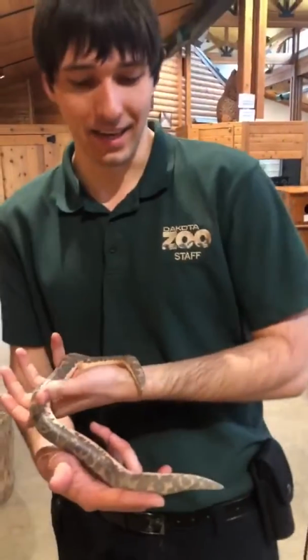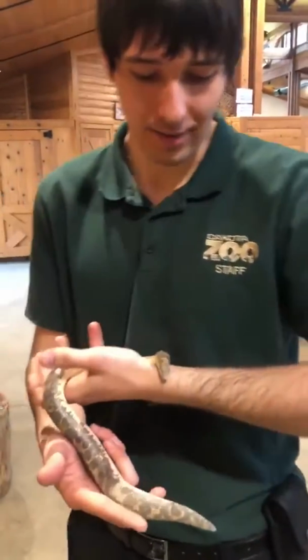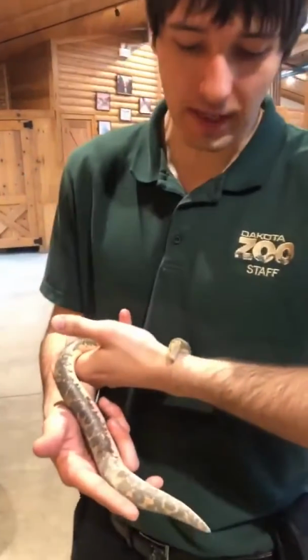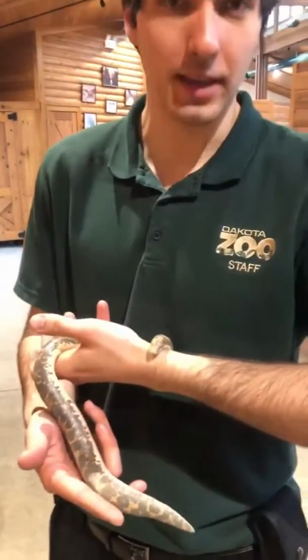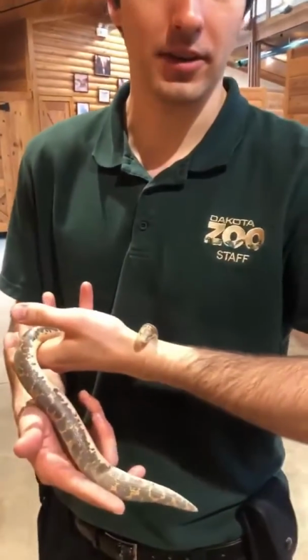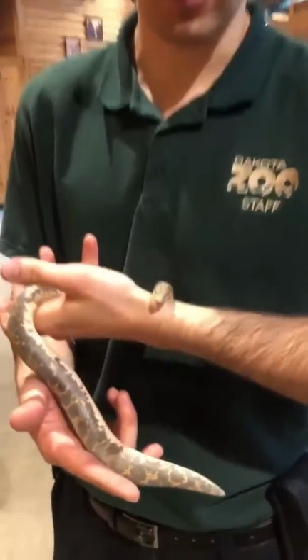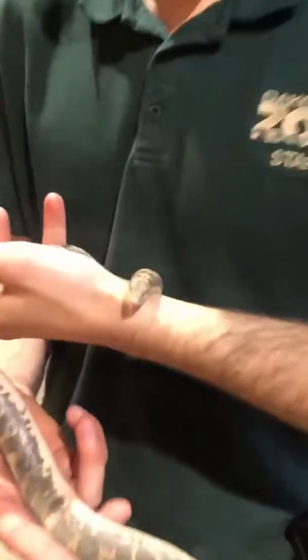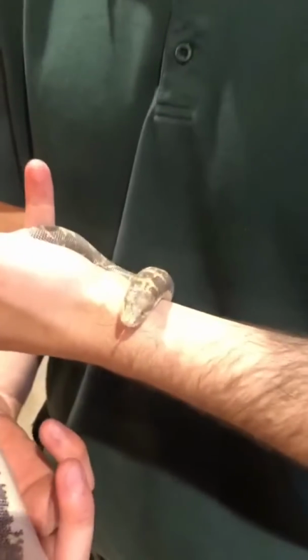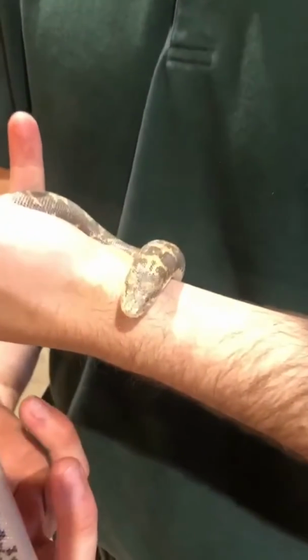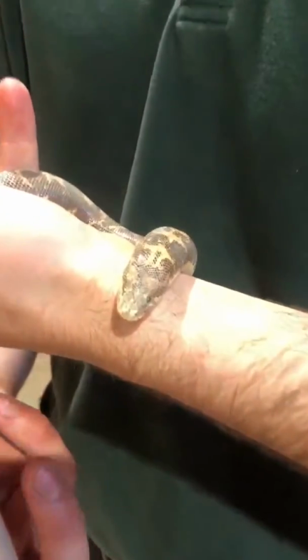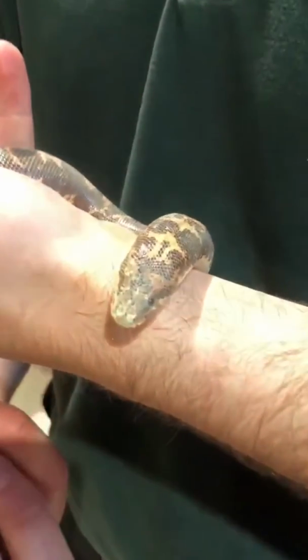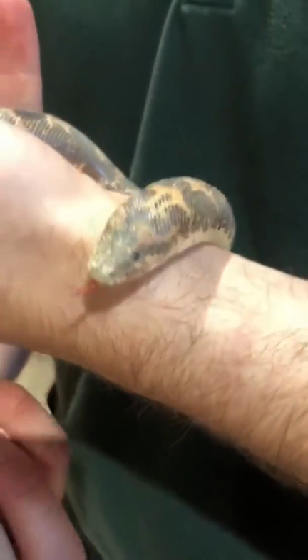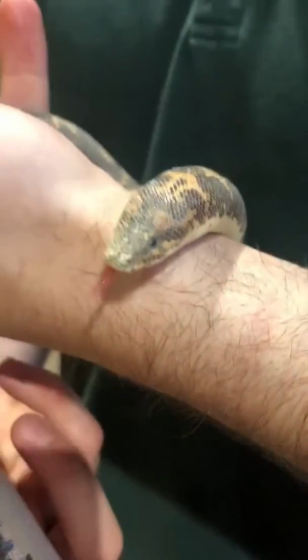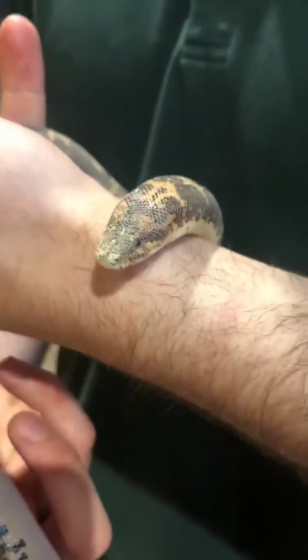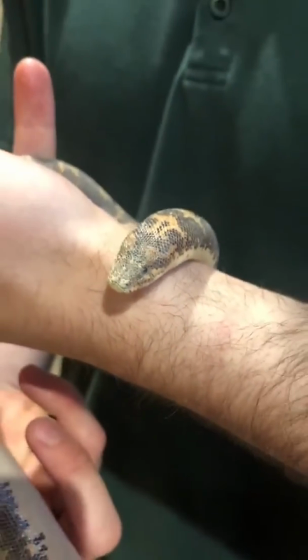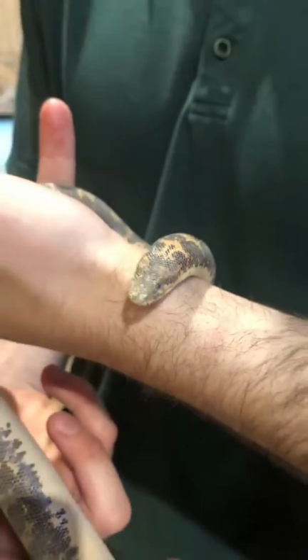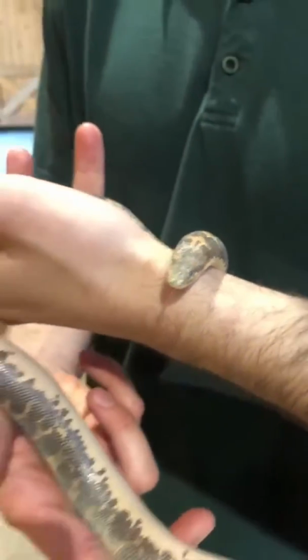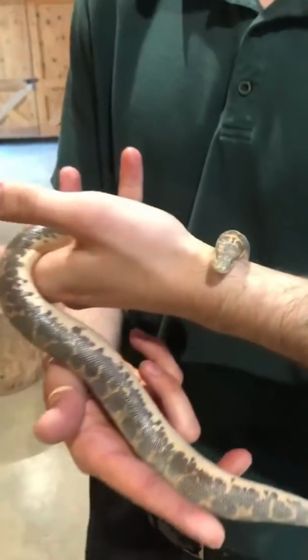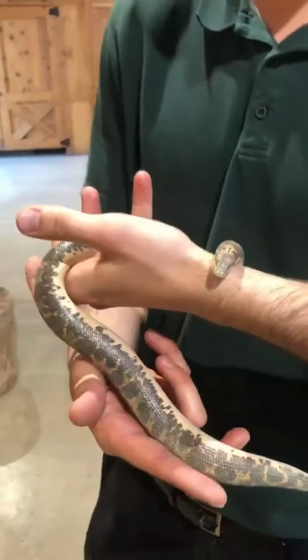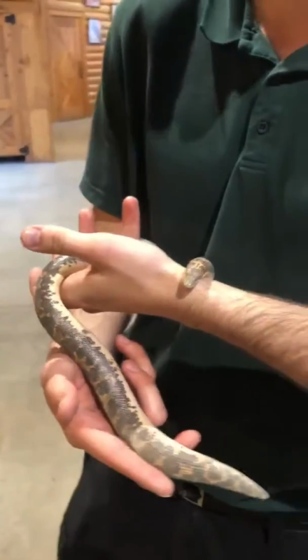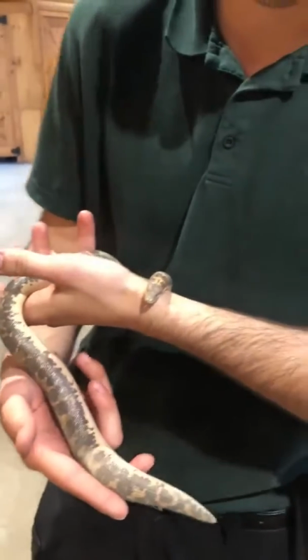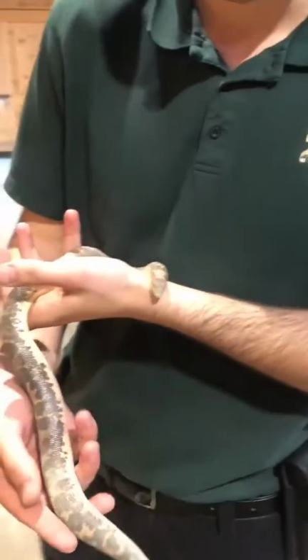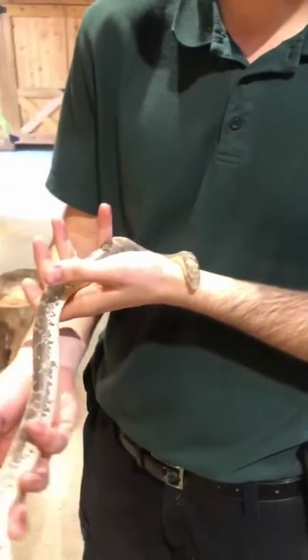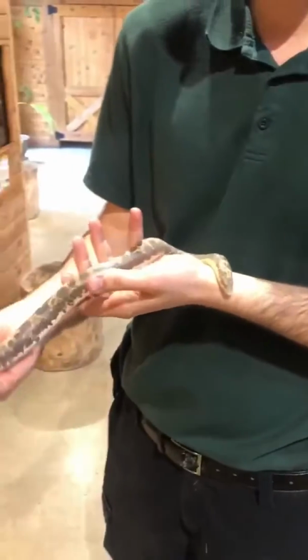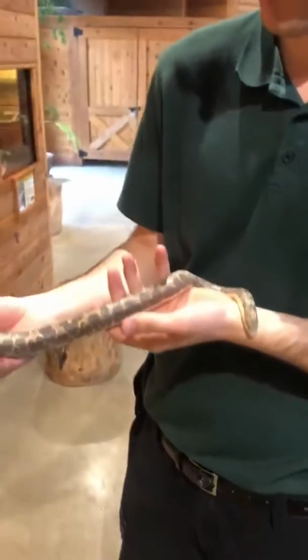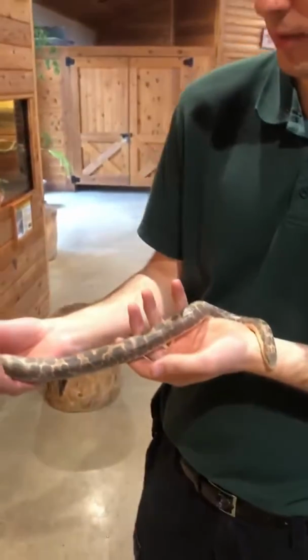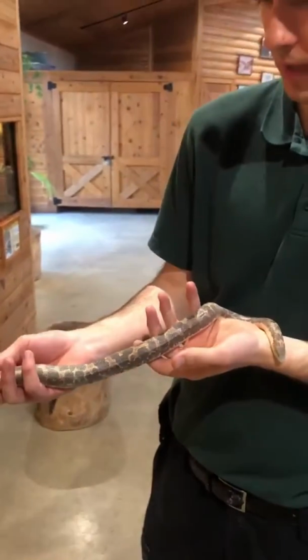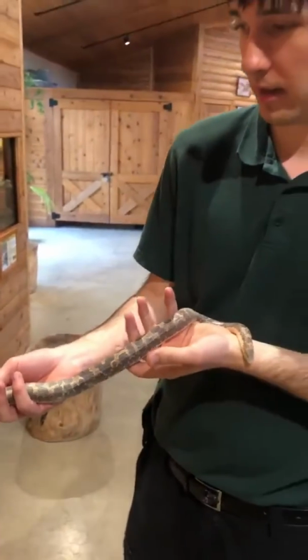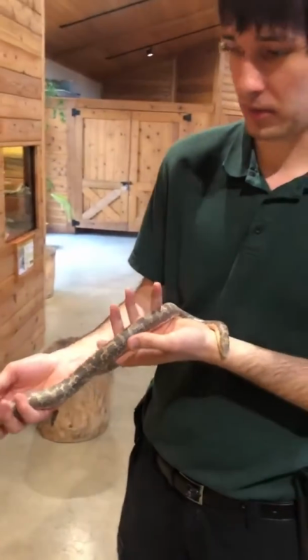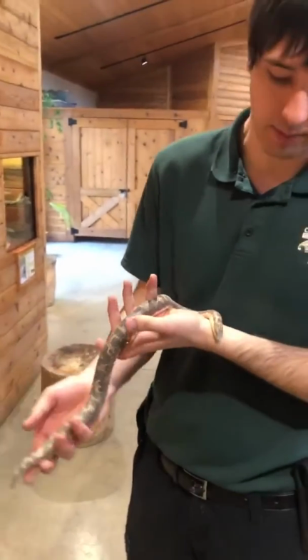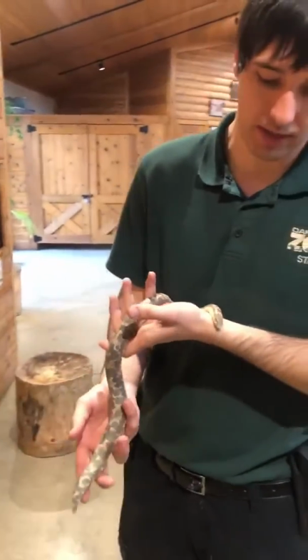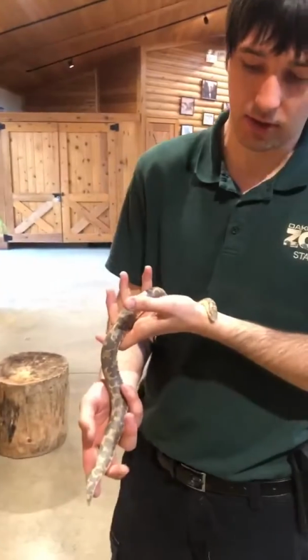Hi, my name is Riley. I'm one of the keepers here at the Dakota Zoo and I help take care of this little guy named Bowtie. He is our Kenyan sand boa we have on exhibit. He's about fully grown — they get to about two feet long at the most and they can be about 10 years old.